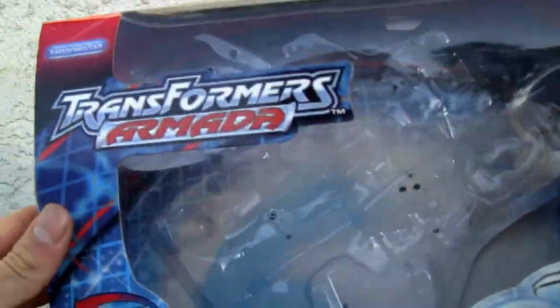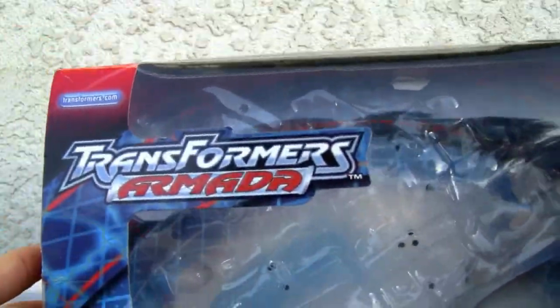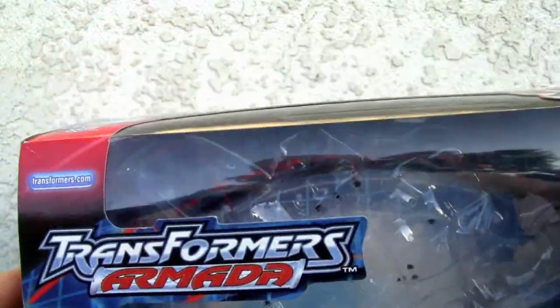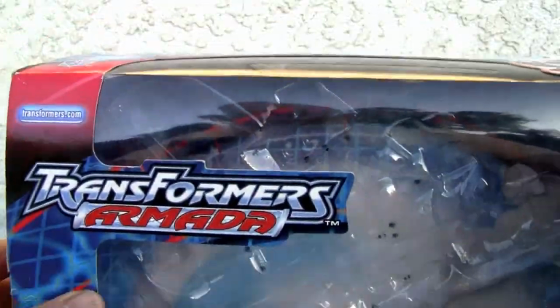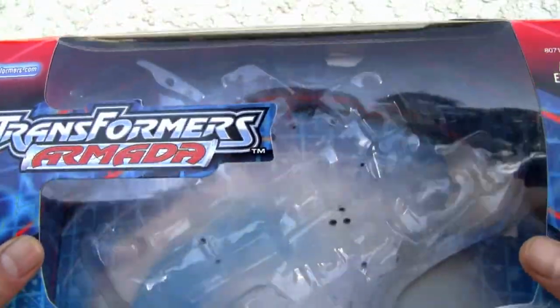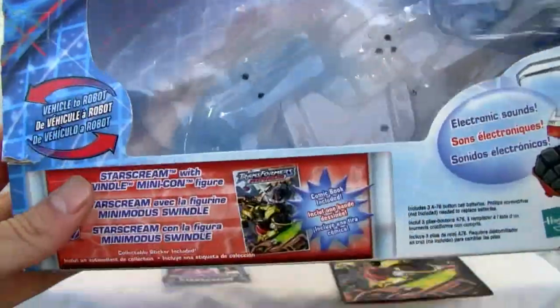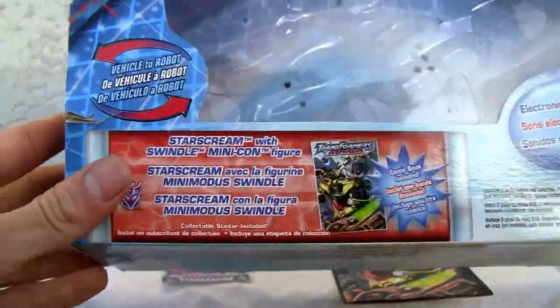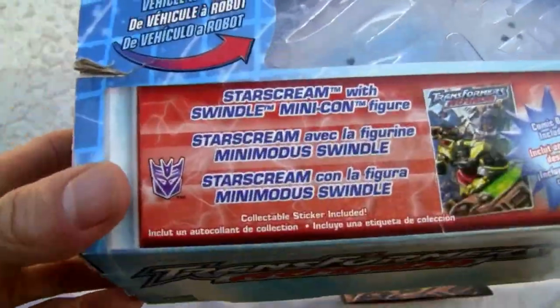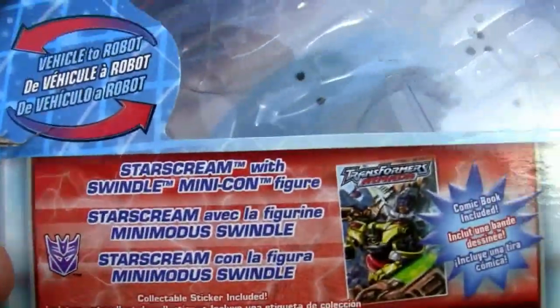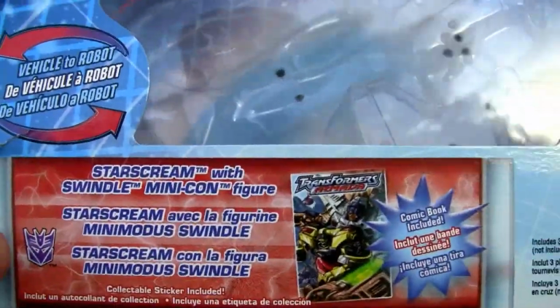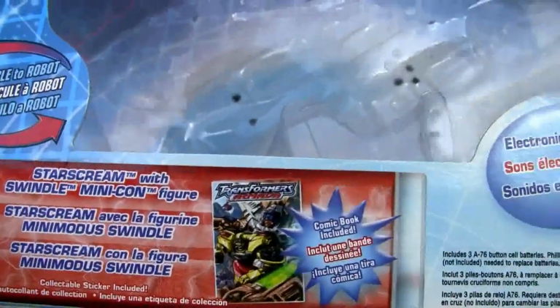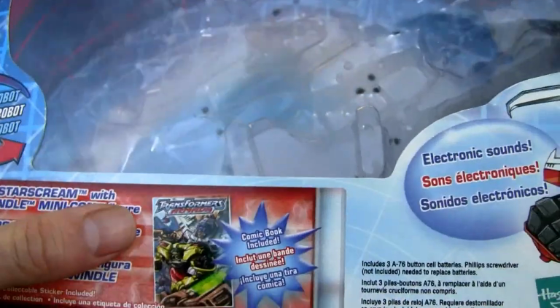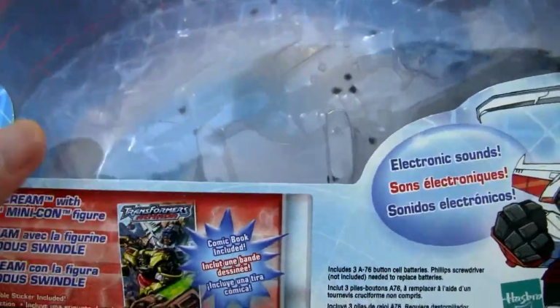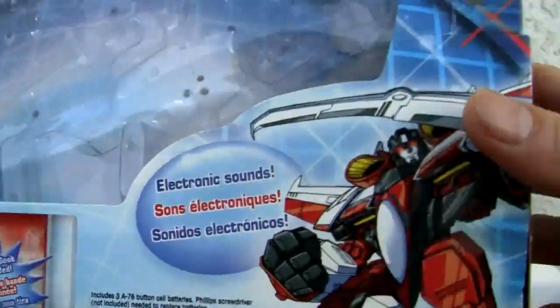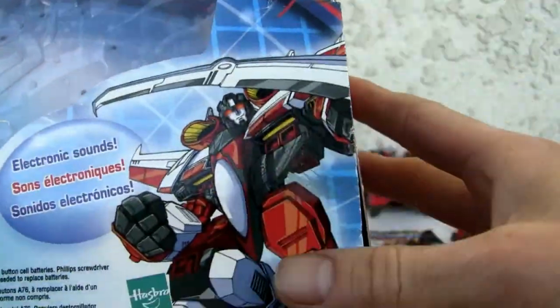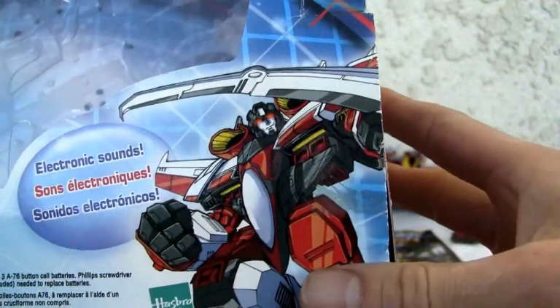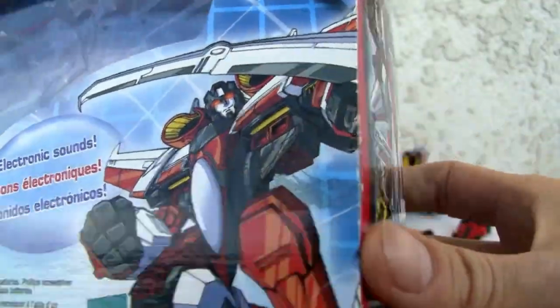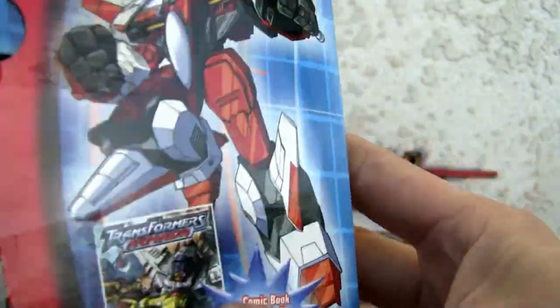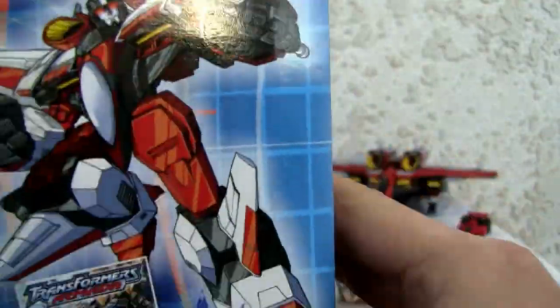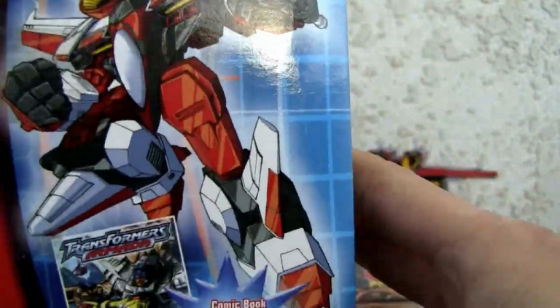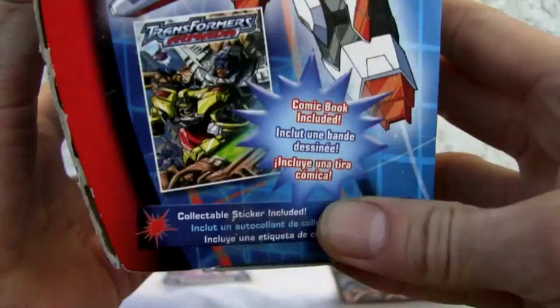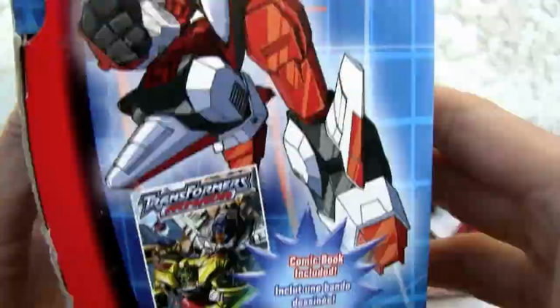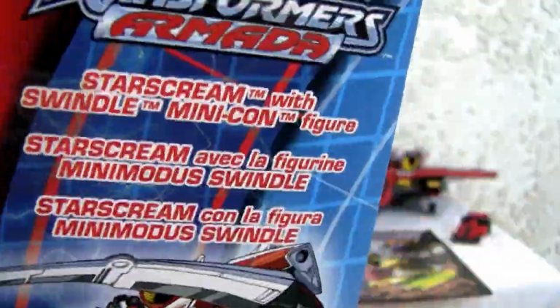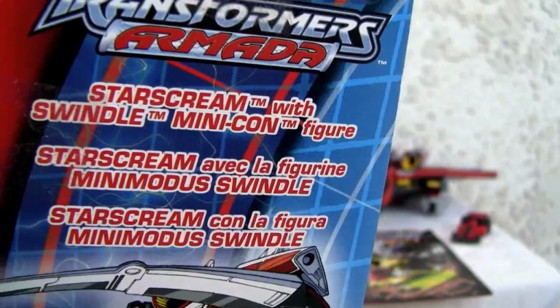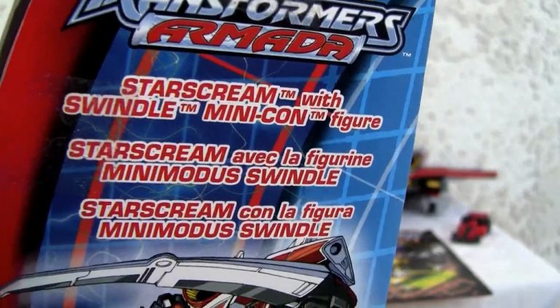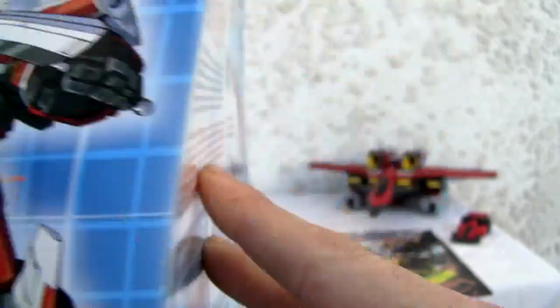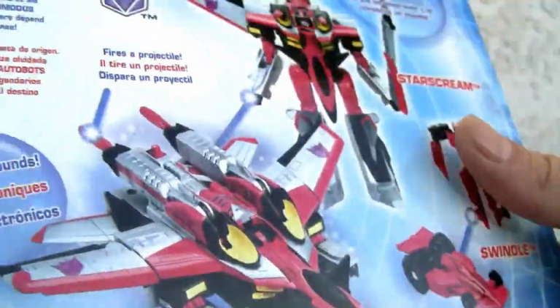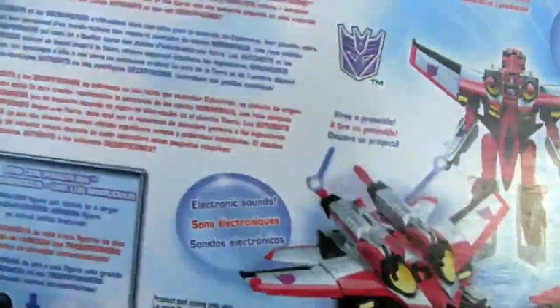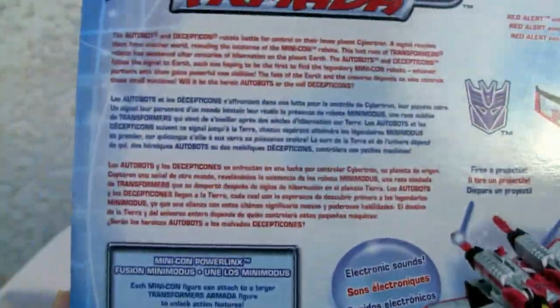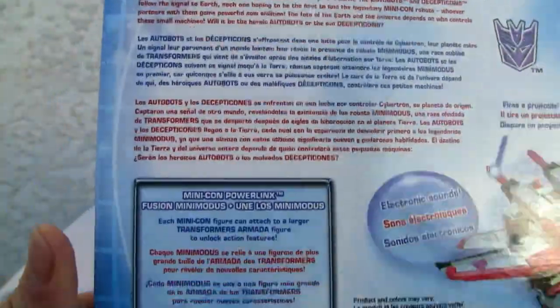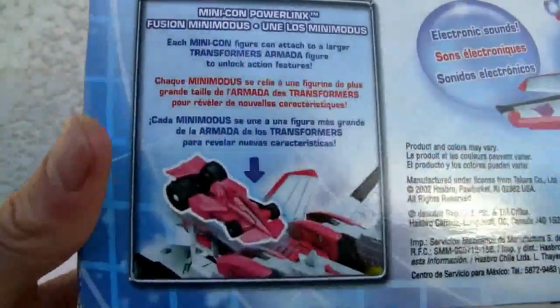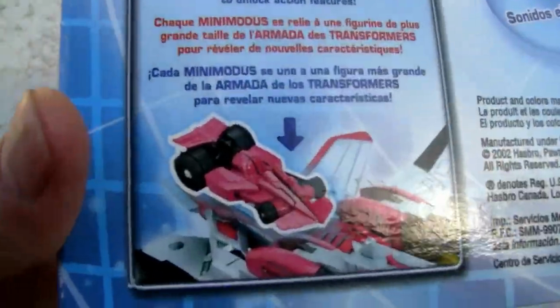Alright, the box as always — Transformers Armada. It does come in with a mini-con and a little comic book. There's Starscream. It's trilingual for some odd reason. There's the mini-con.